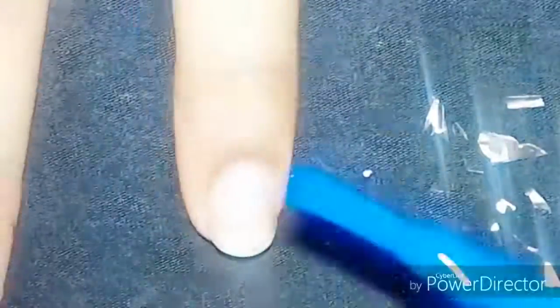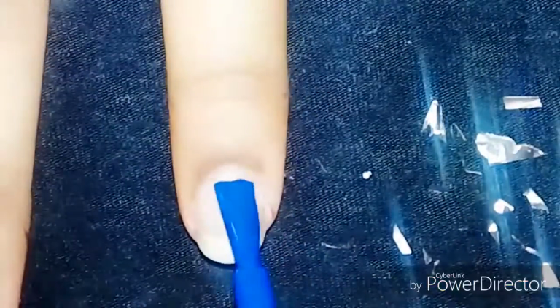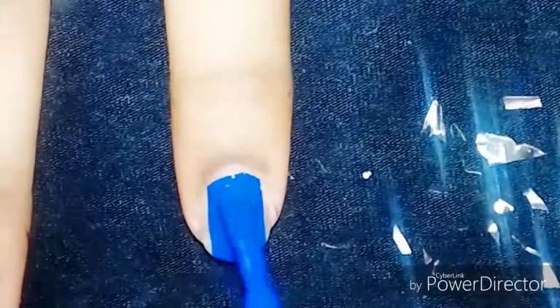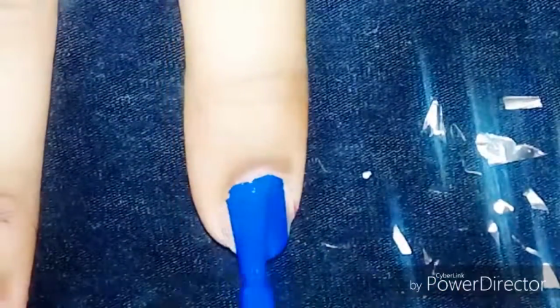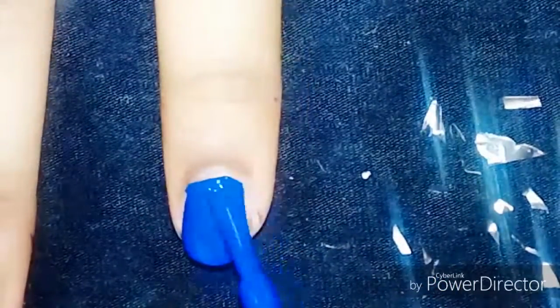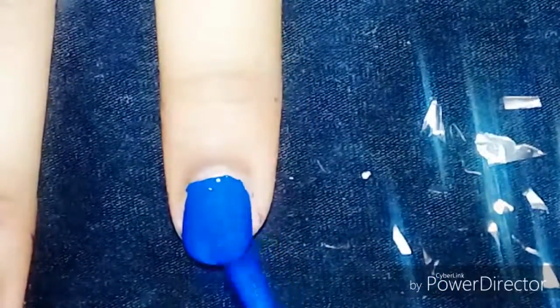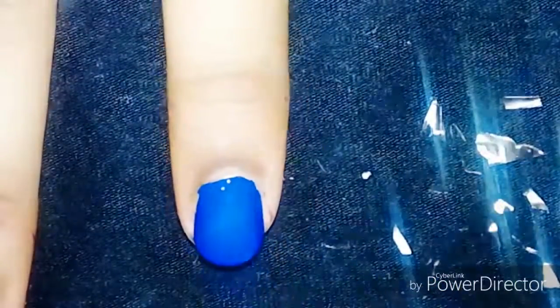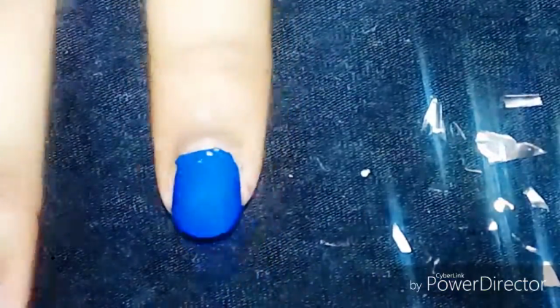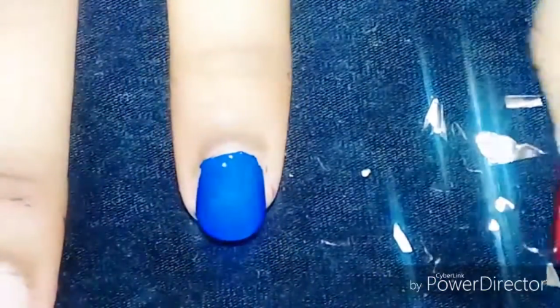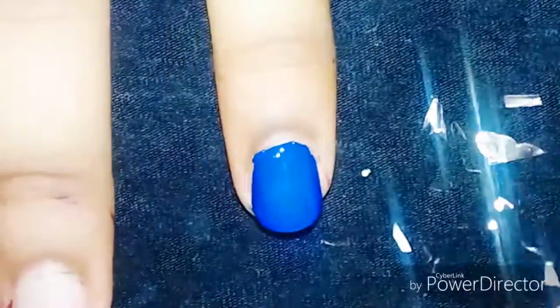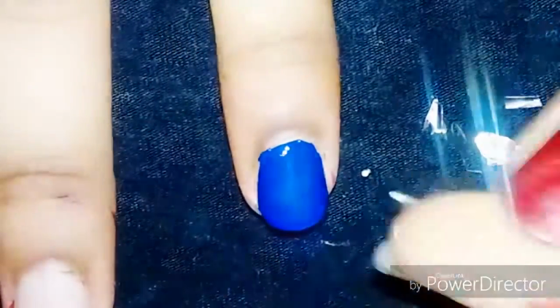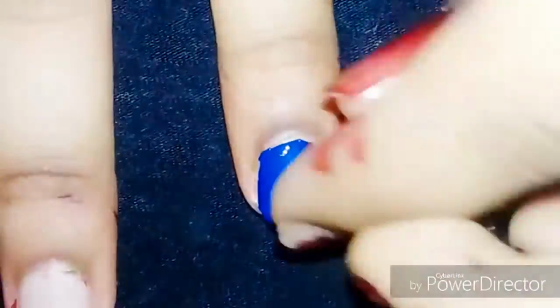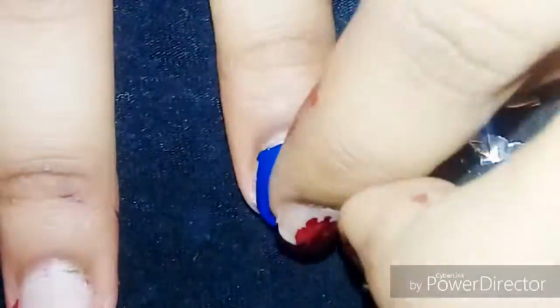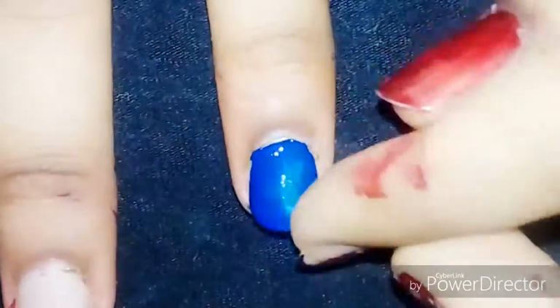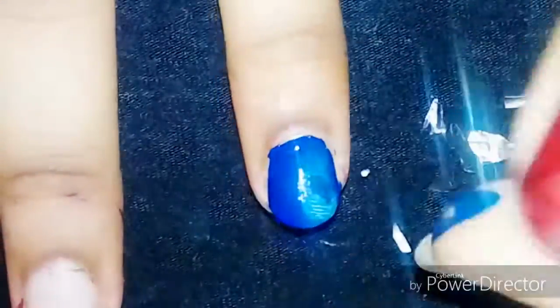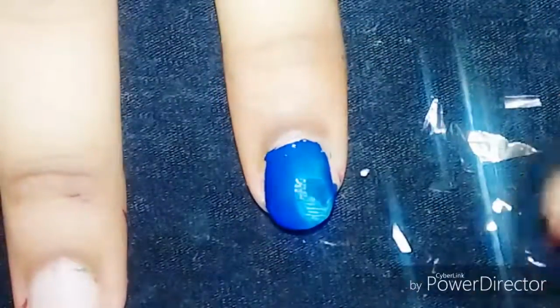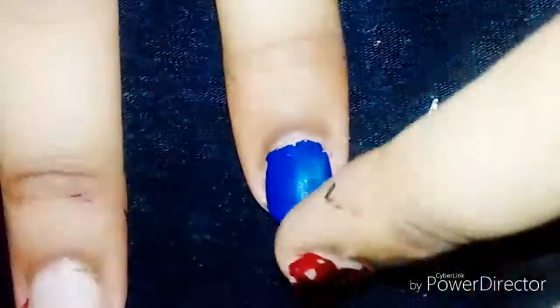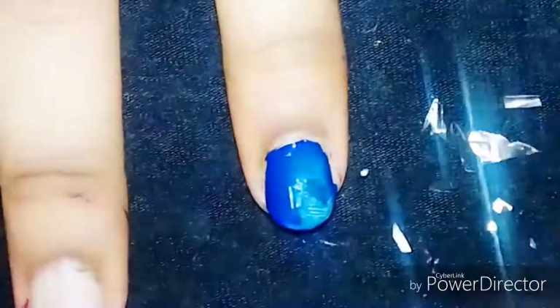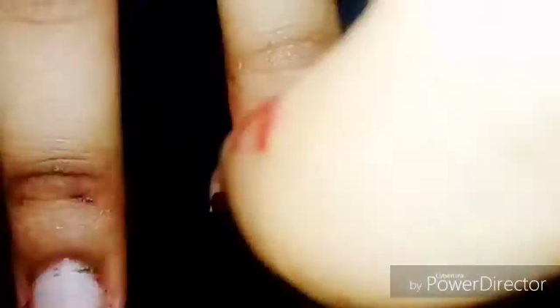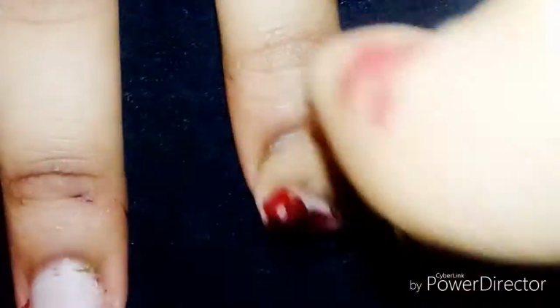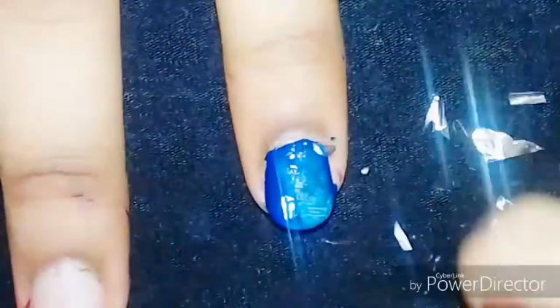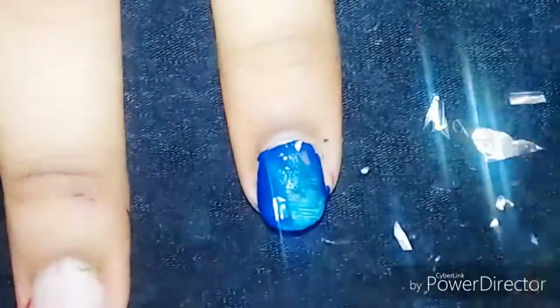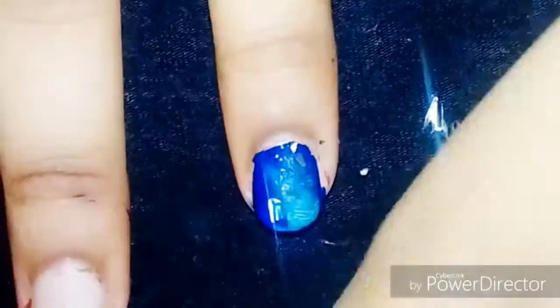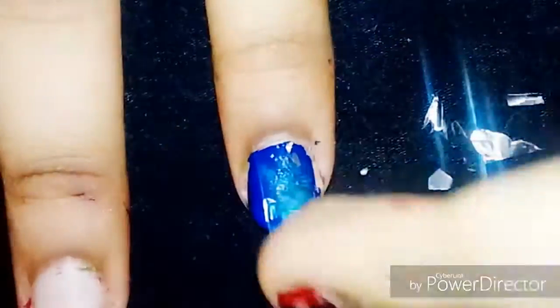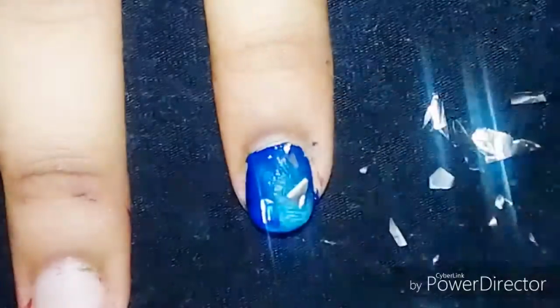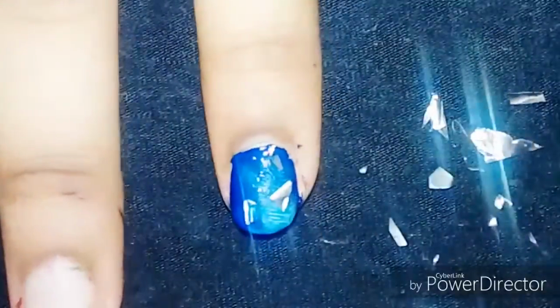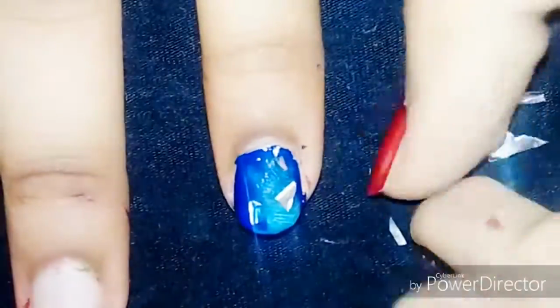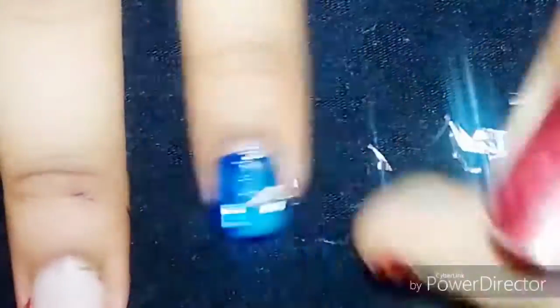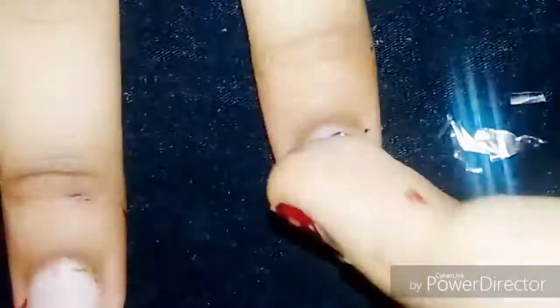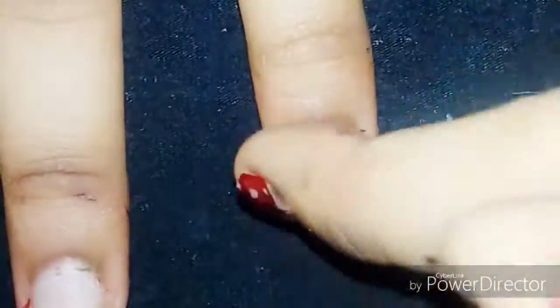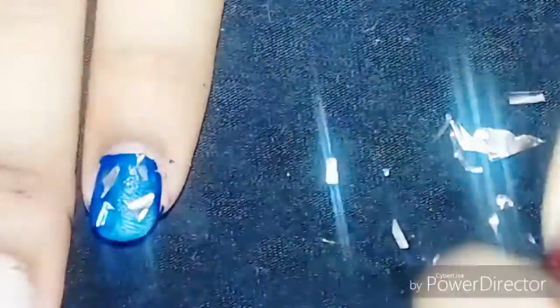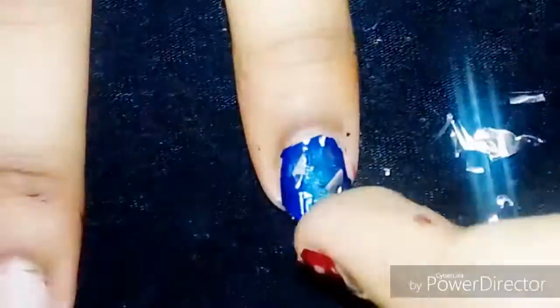Then I'm going to paint my nails with the dark blue color, and then I'm going to paste the foil on the nails so it becomes holographic. I hope you guys like it!